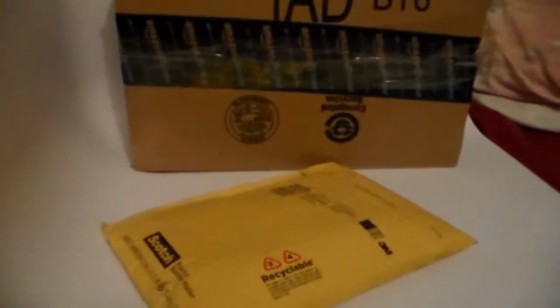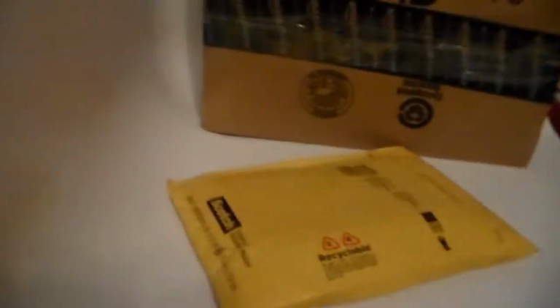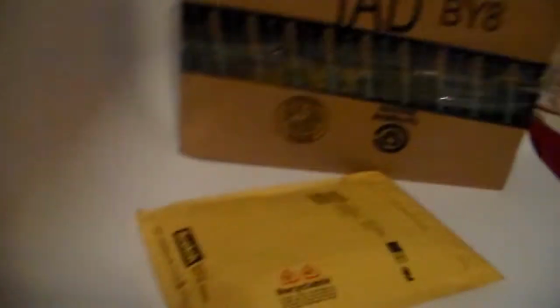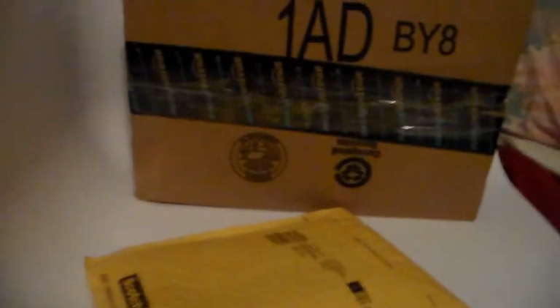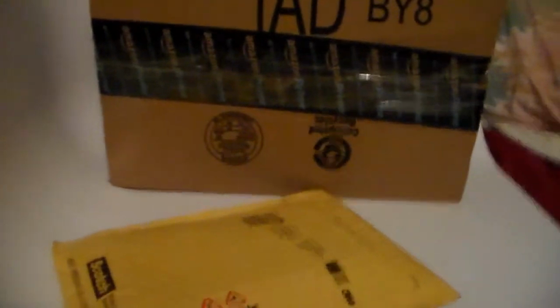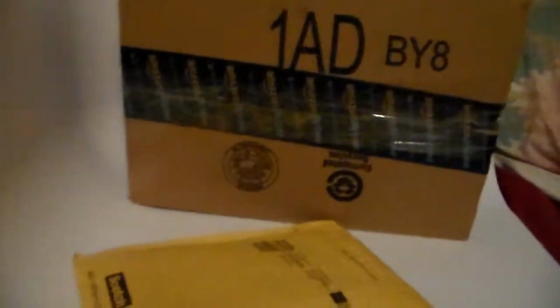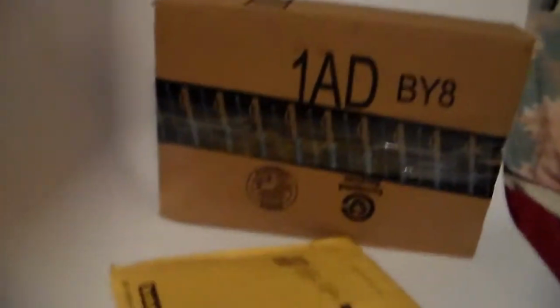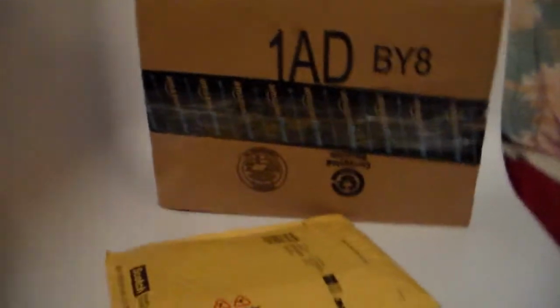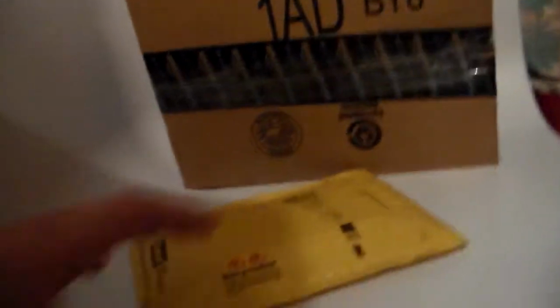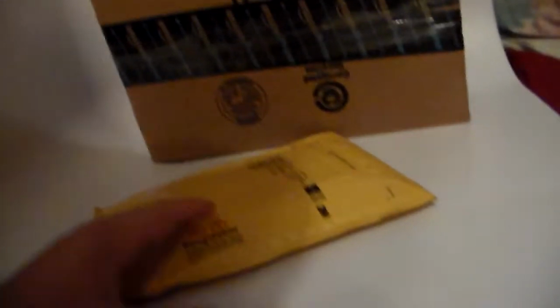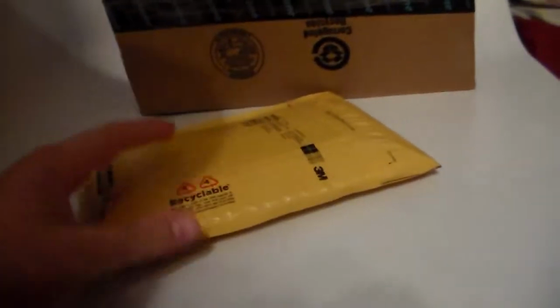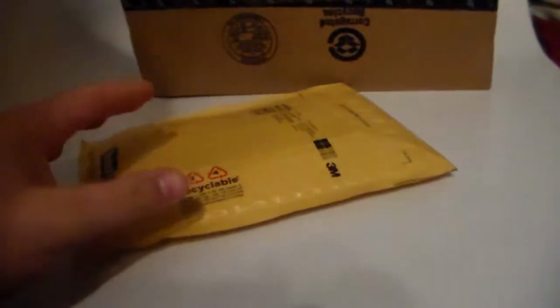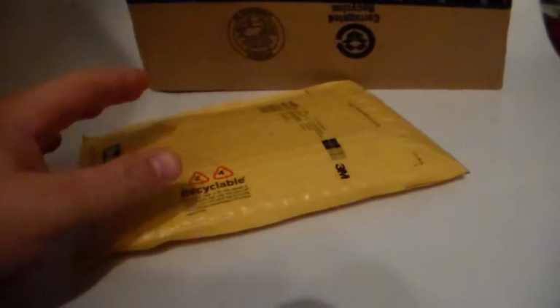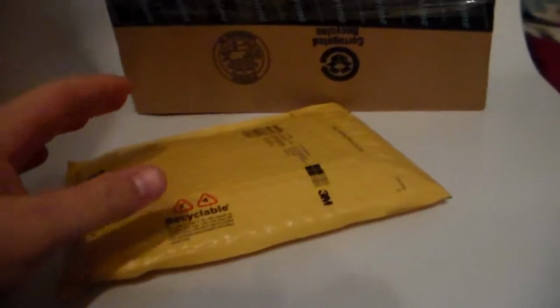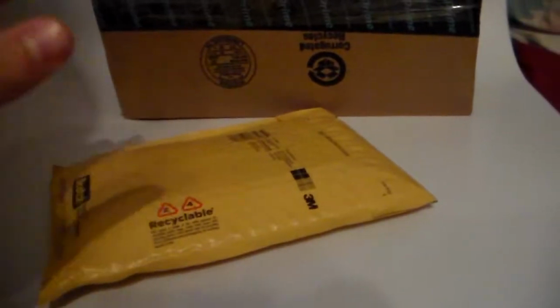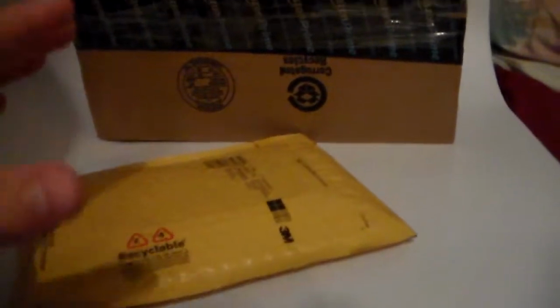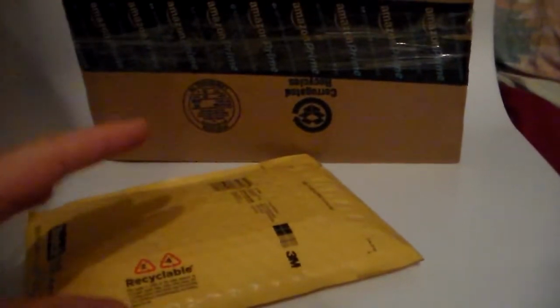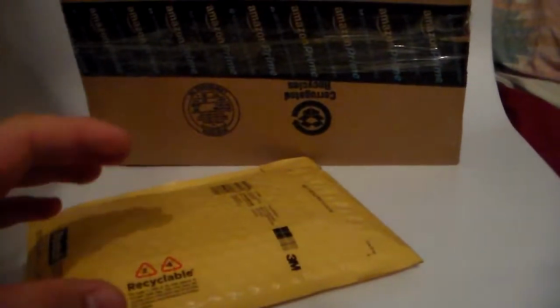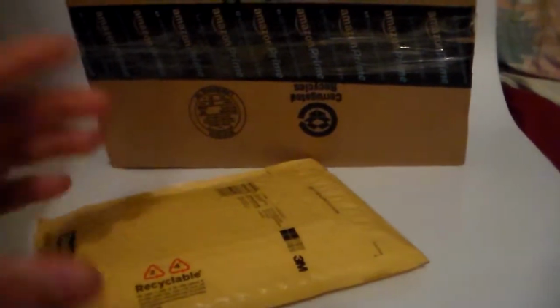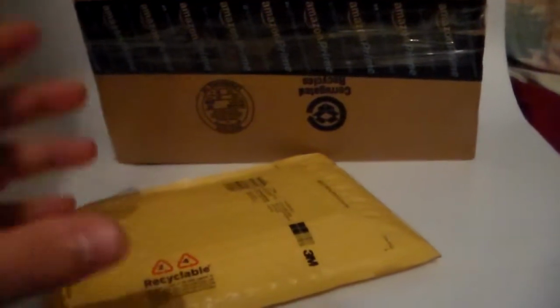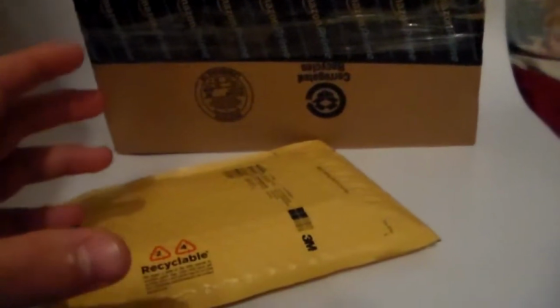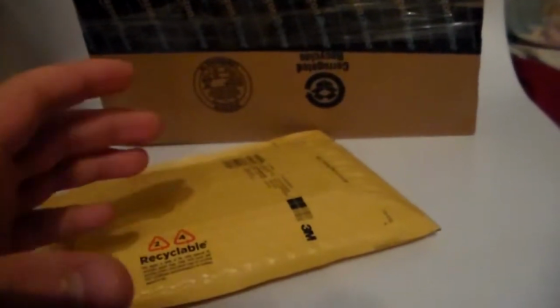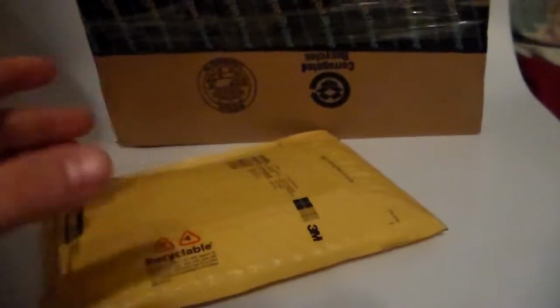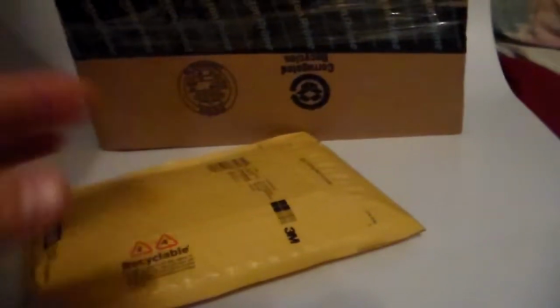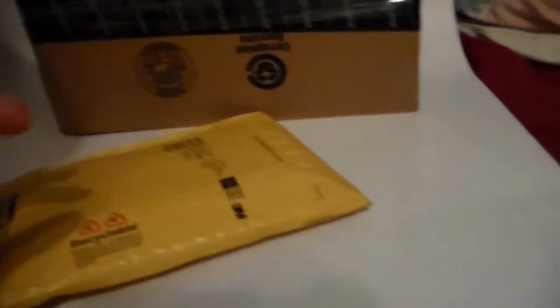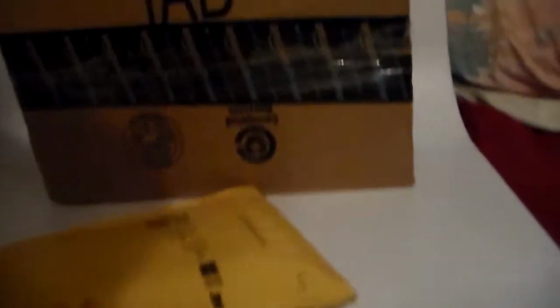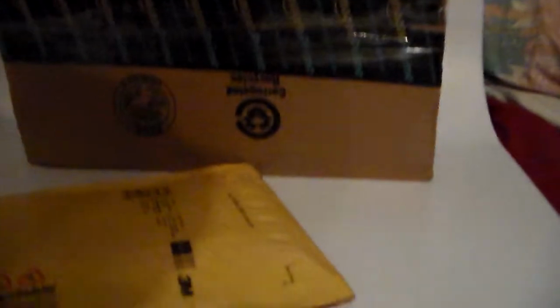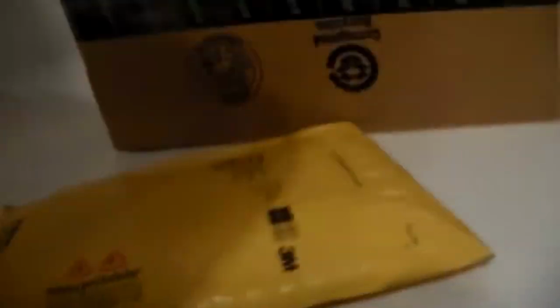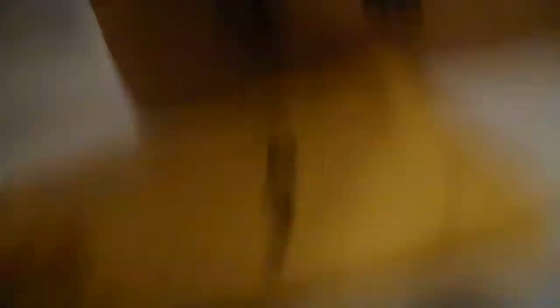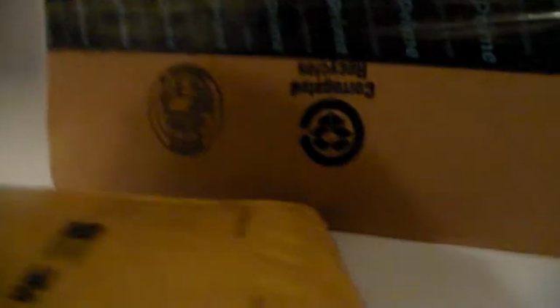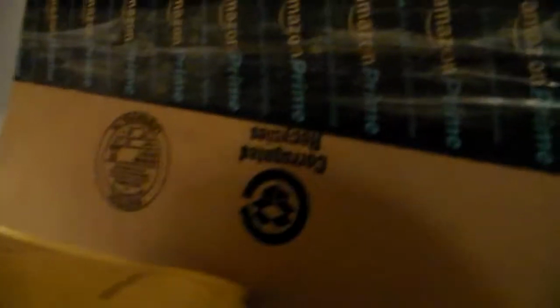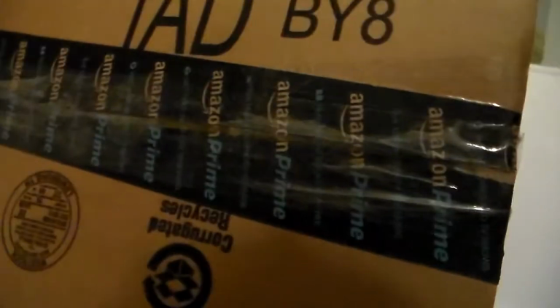Hey guys, this is HerobrickCustoms and today we have another unboxing. I'm not exactly sure what it is because I've been trying to restock and everything. So let's get right into this.